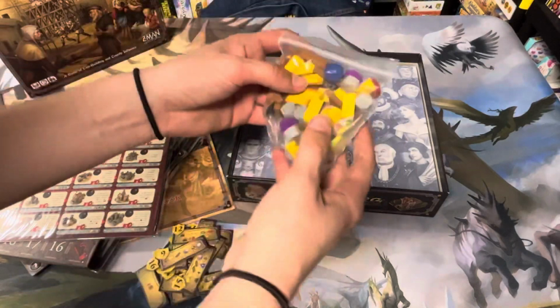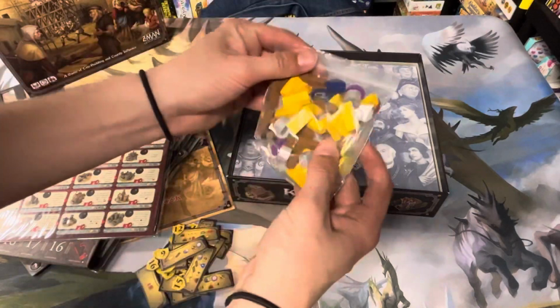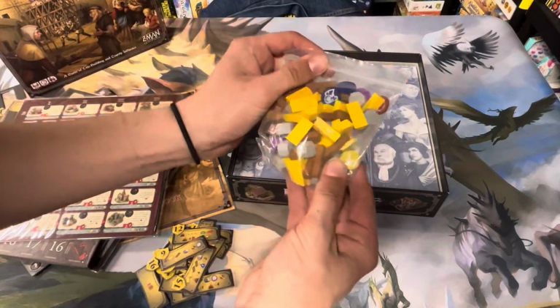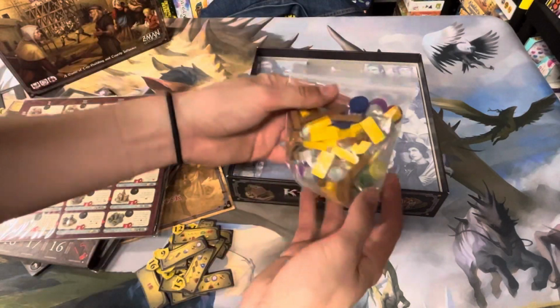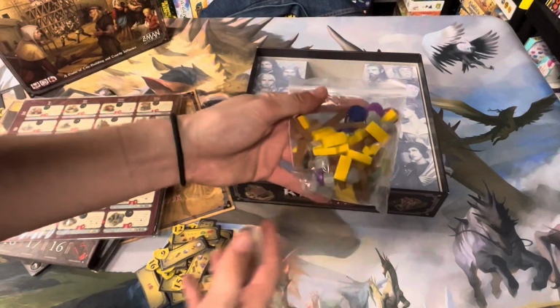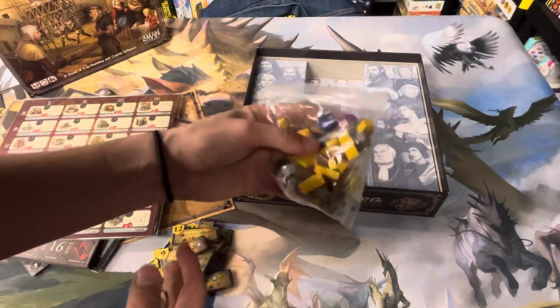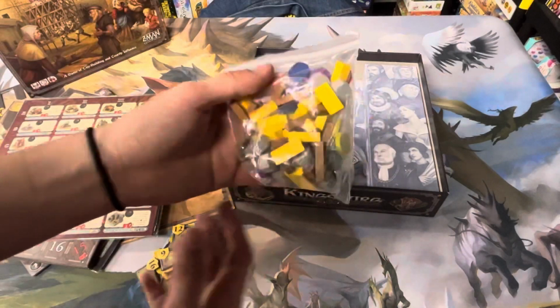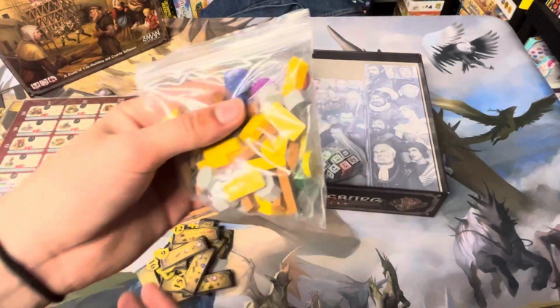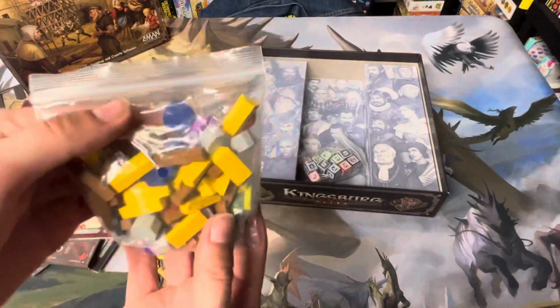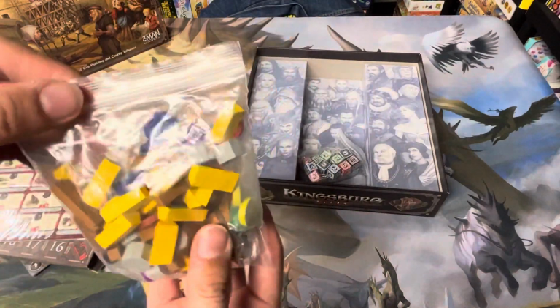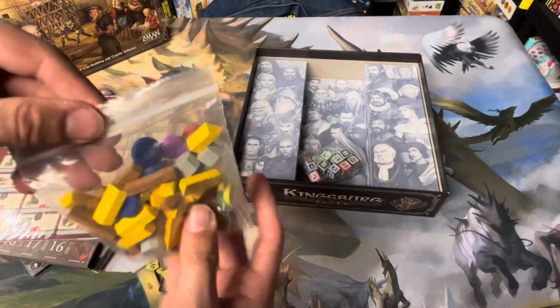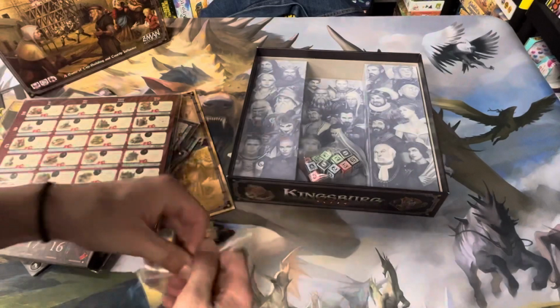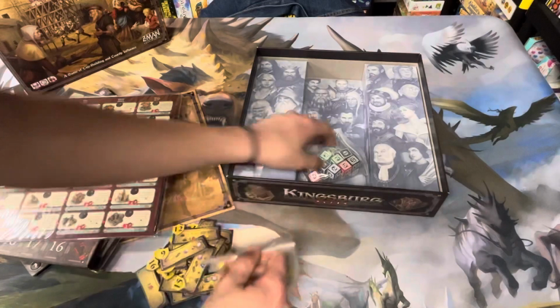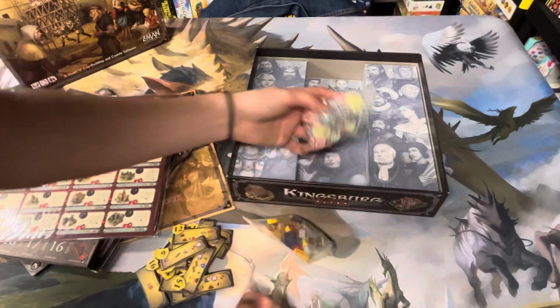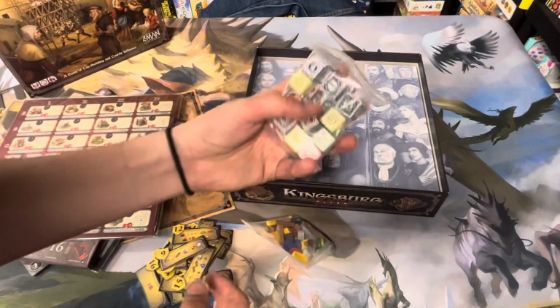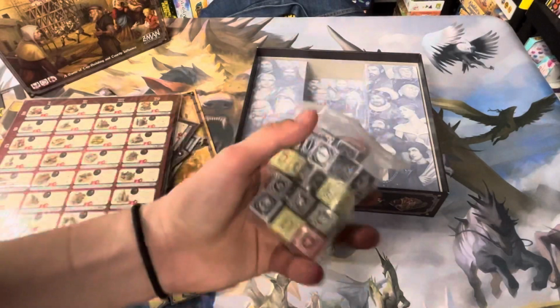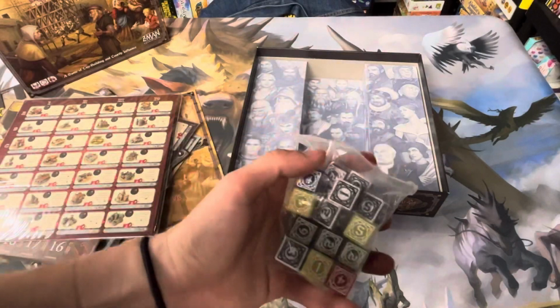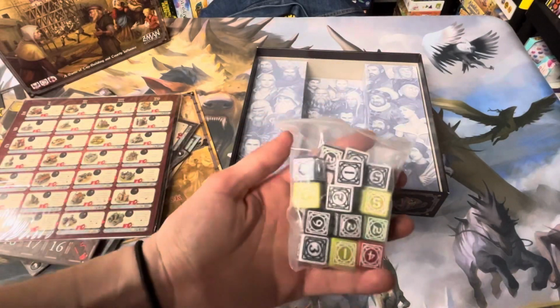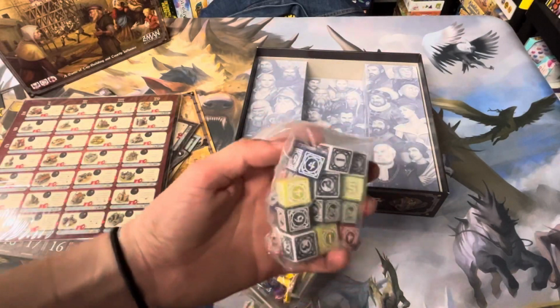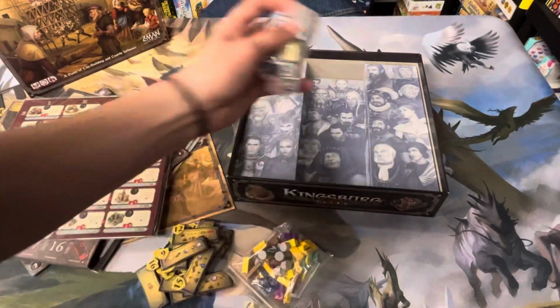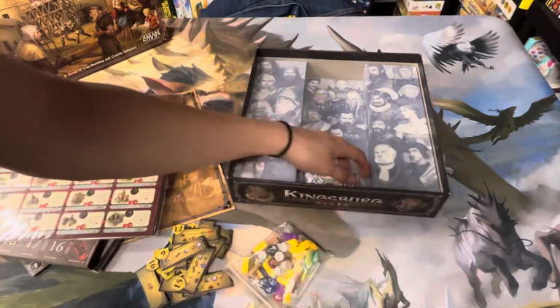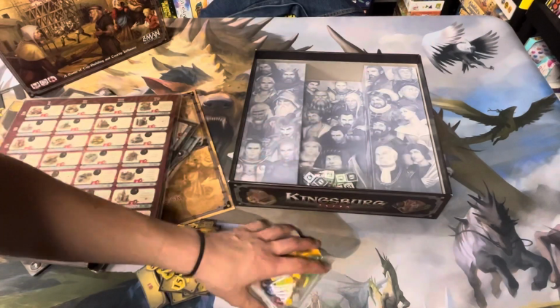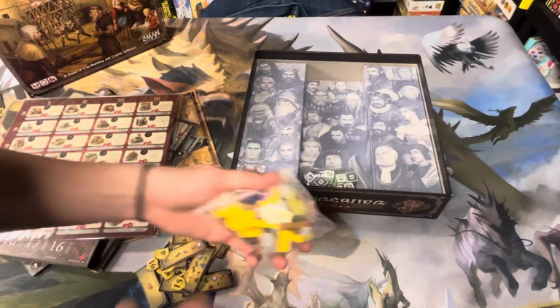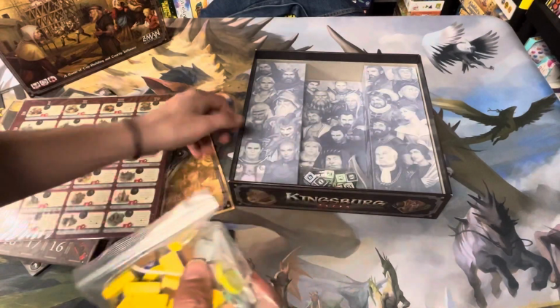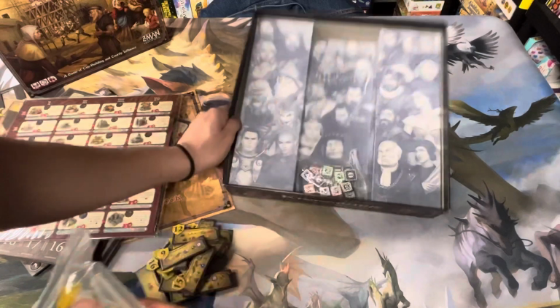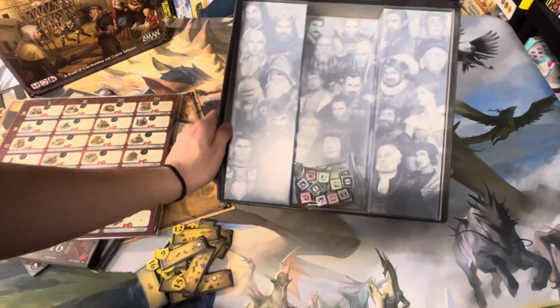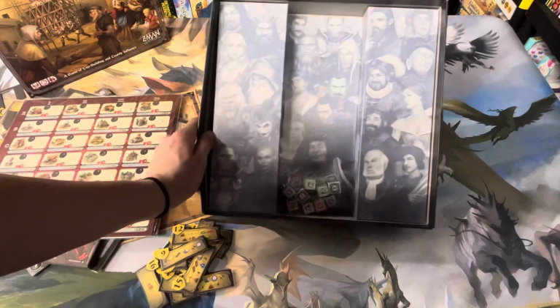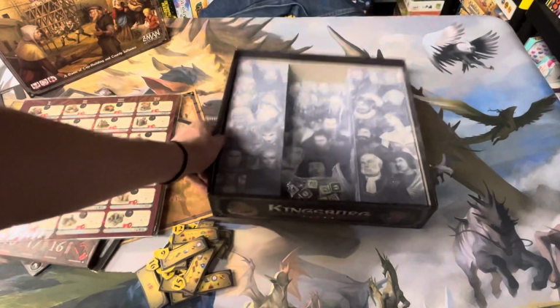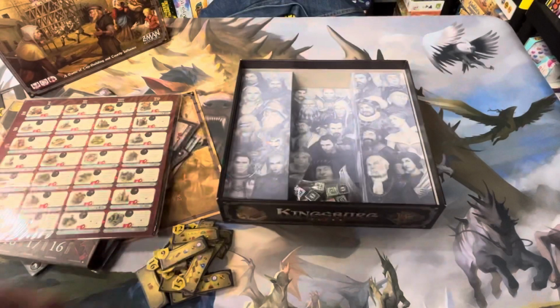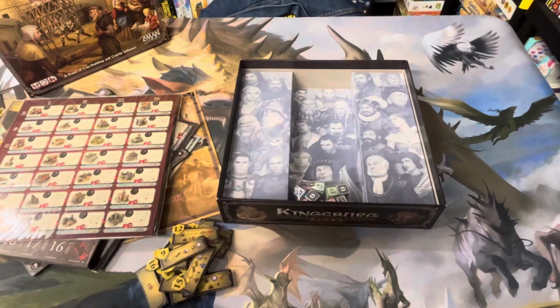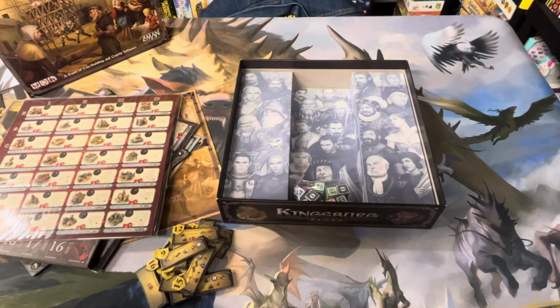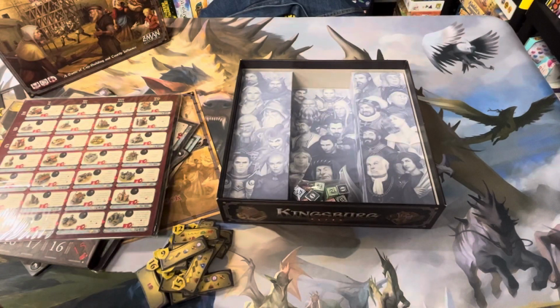This bag of components here. Bag of dice. And this insert — it's an interesting insert, I suppose.